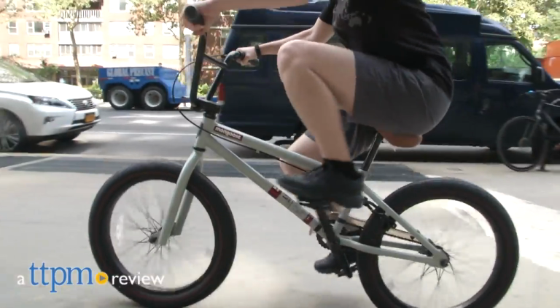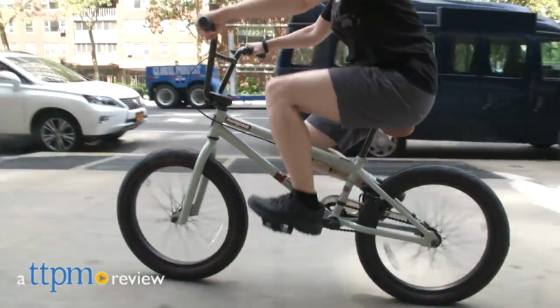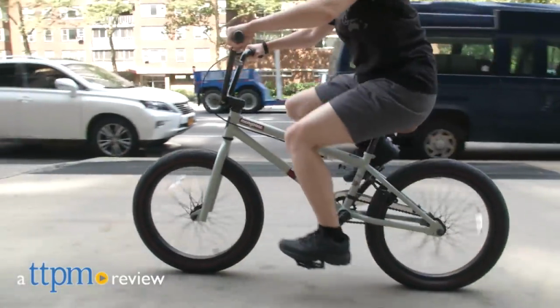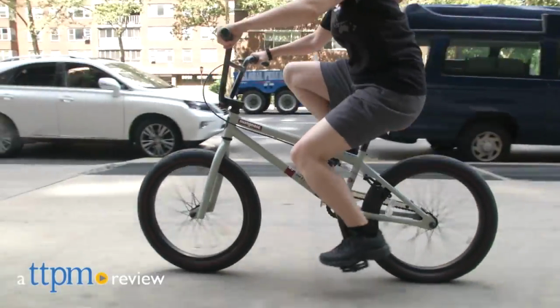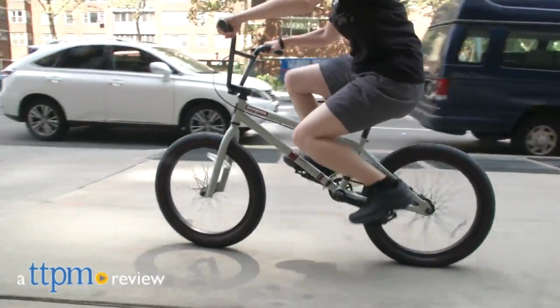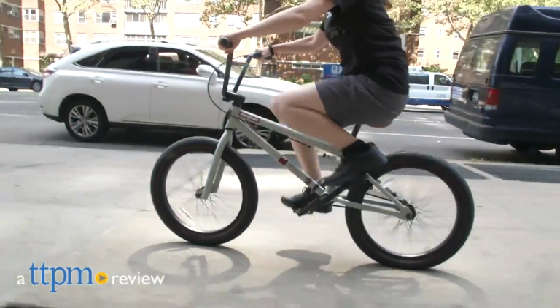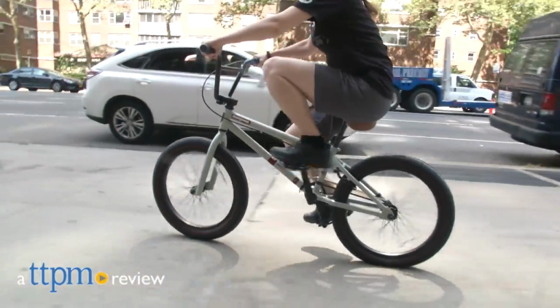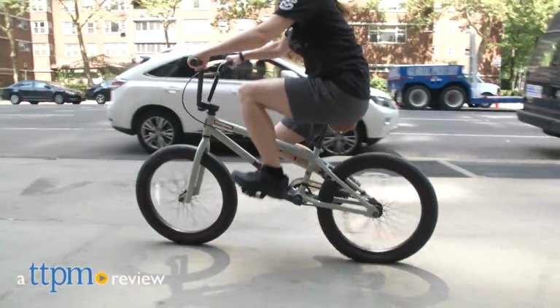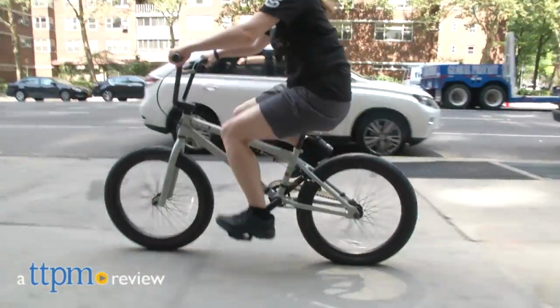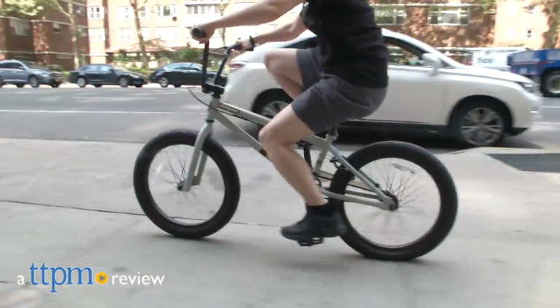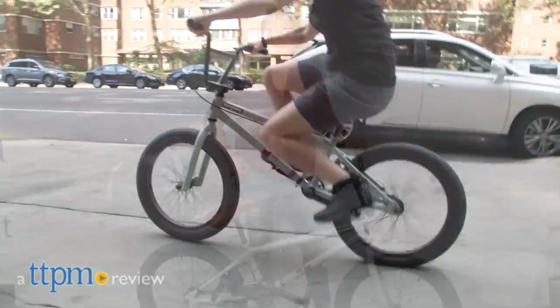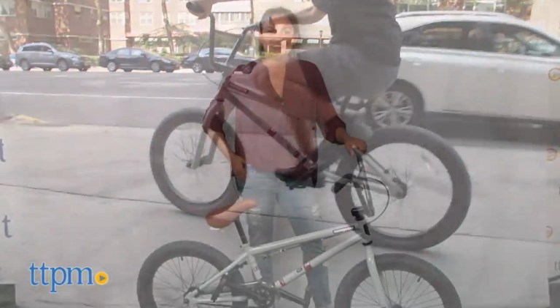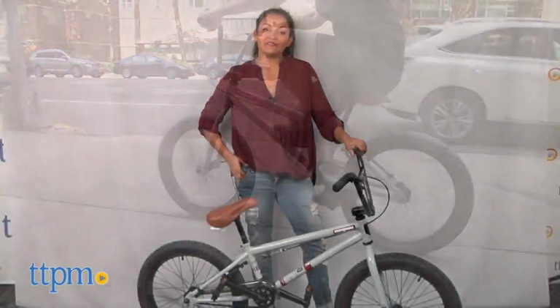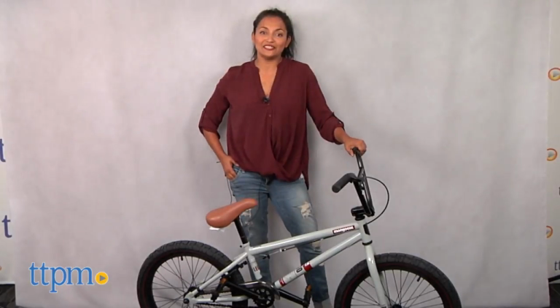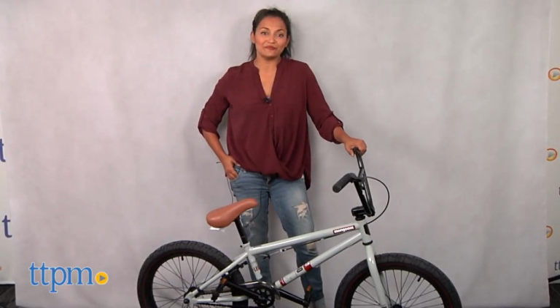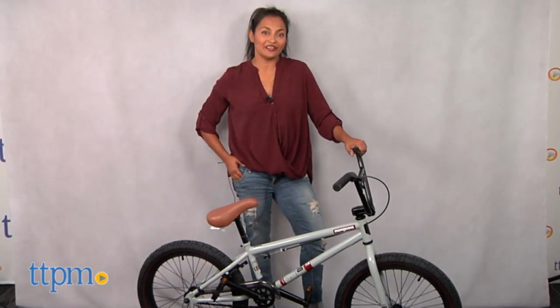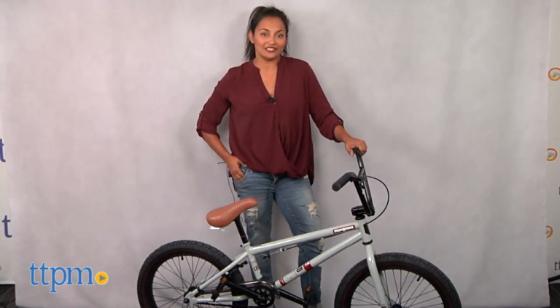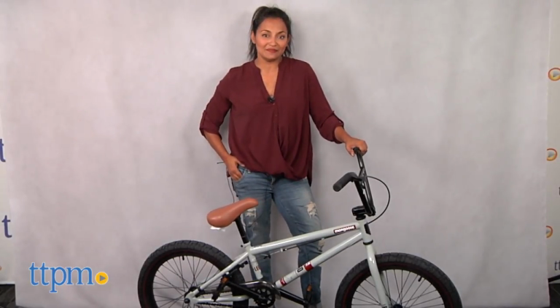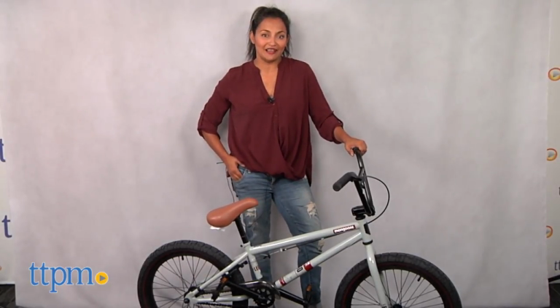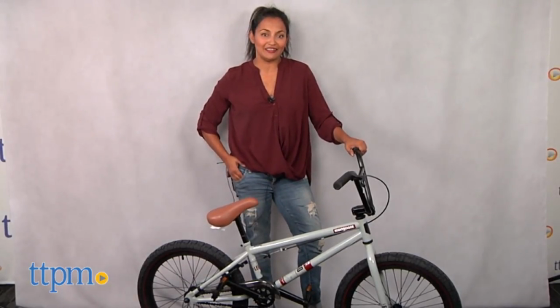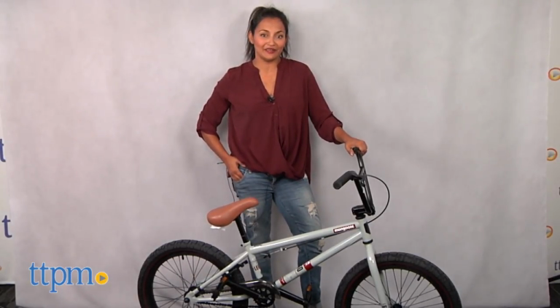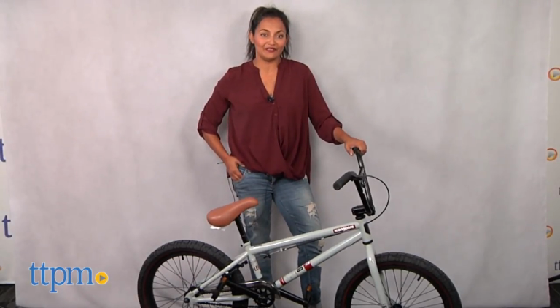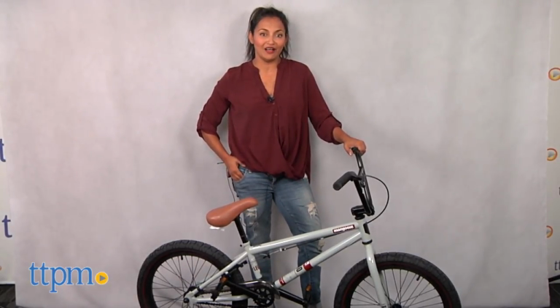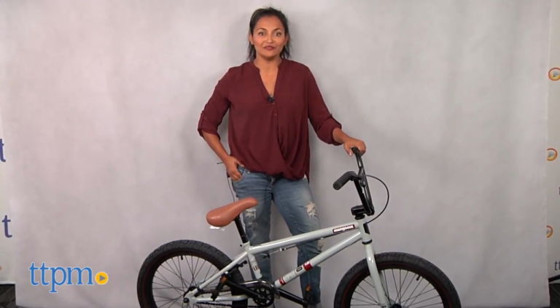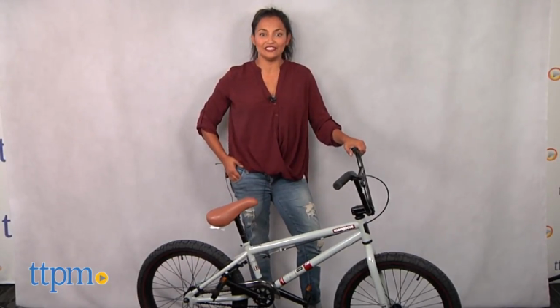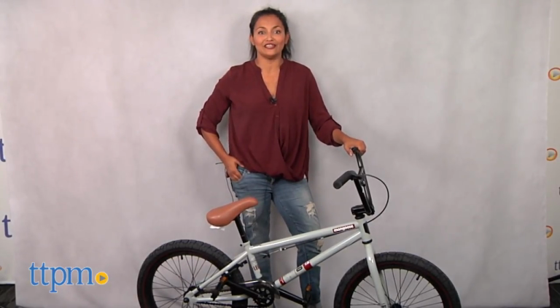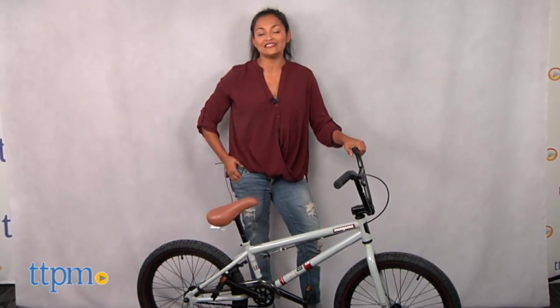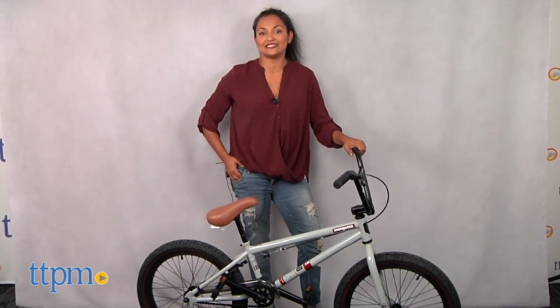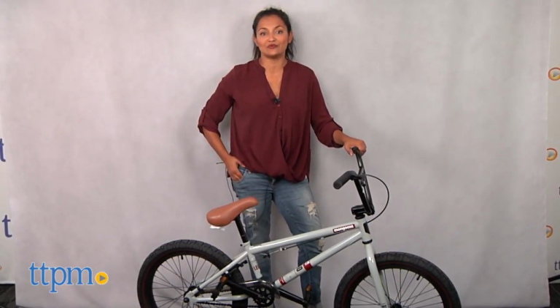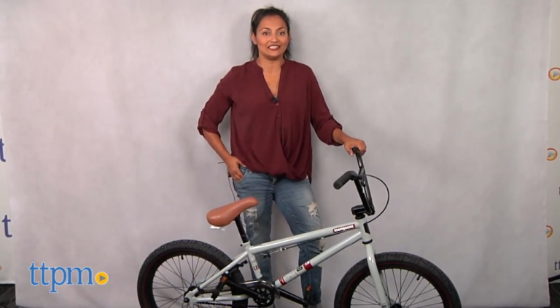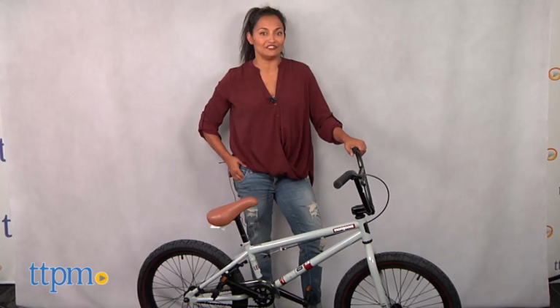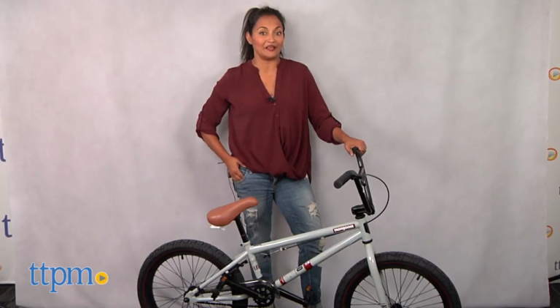Our BMX bike just got a sleek new look! Hey everyone, this is Maria with TTPM and here we have the Mongoose Legion L60 20-inch bike.